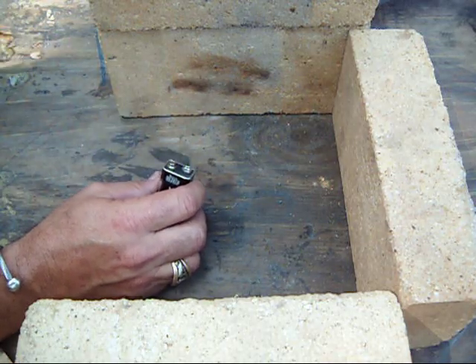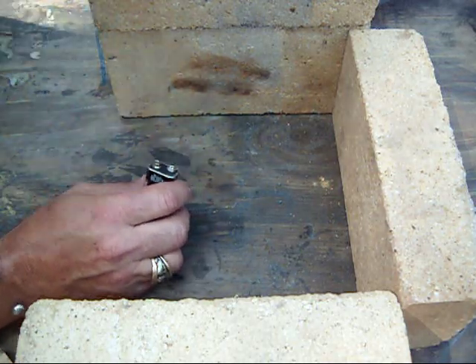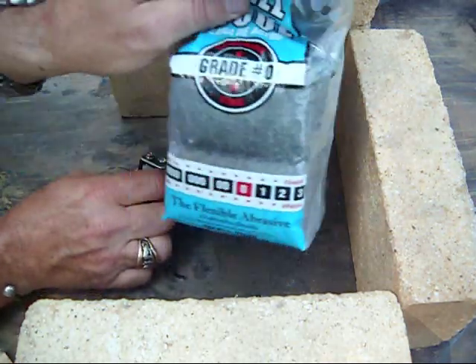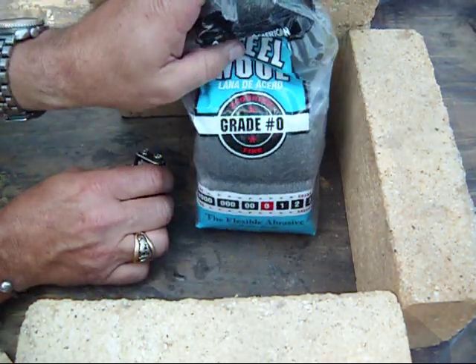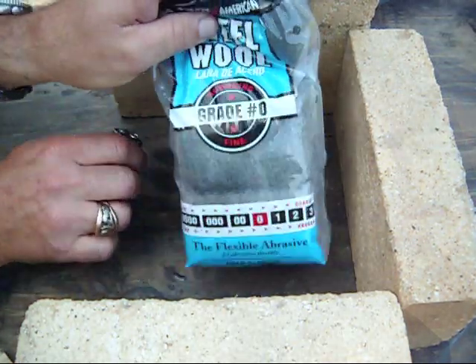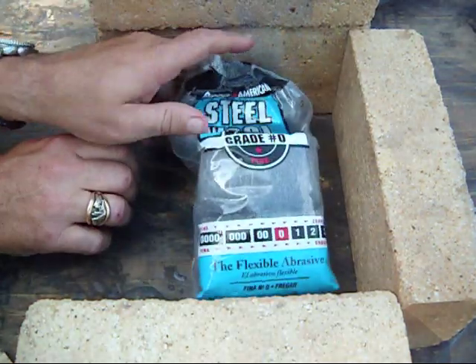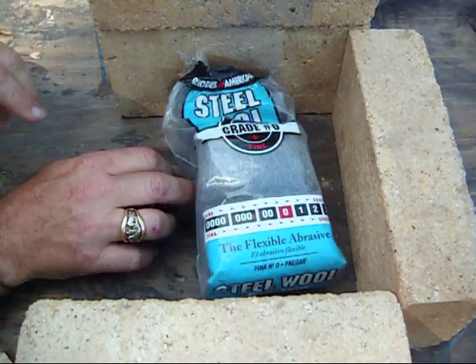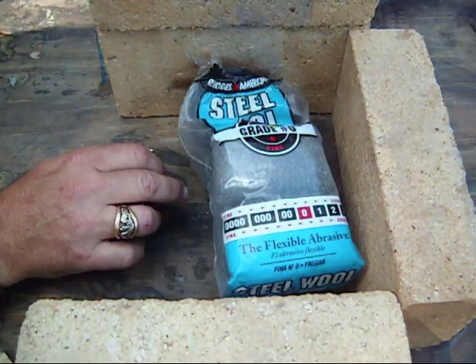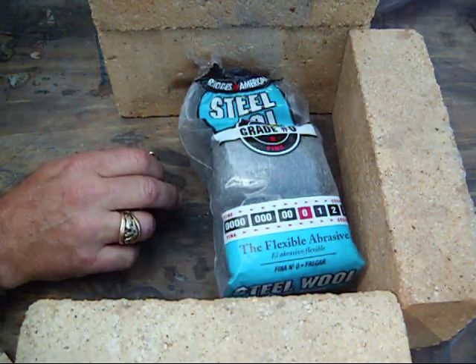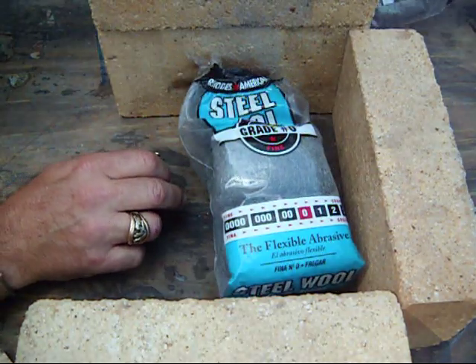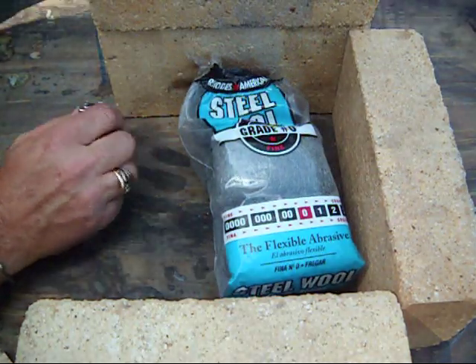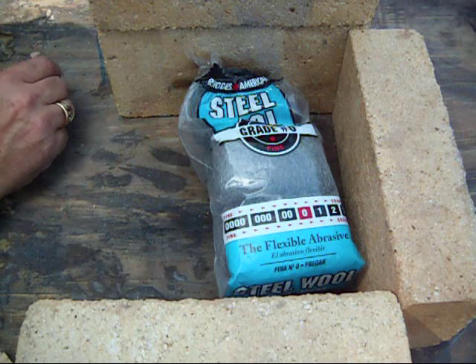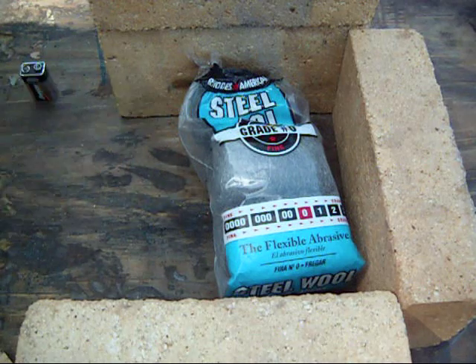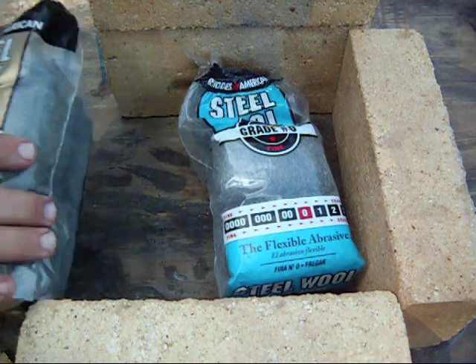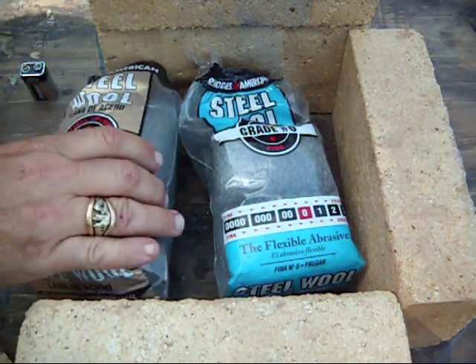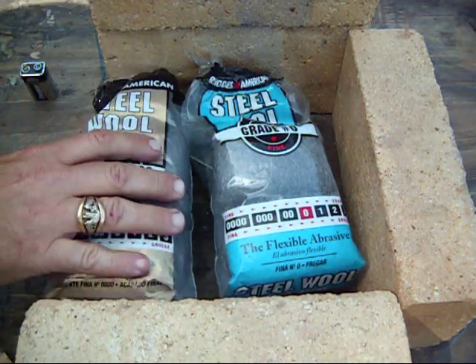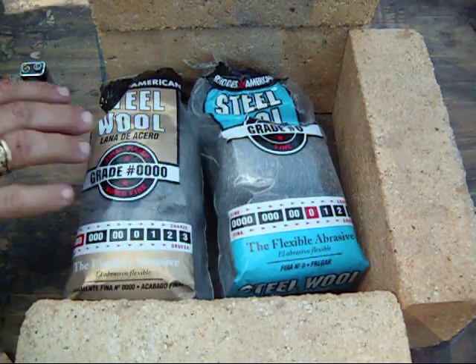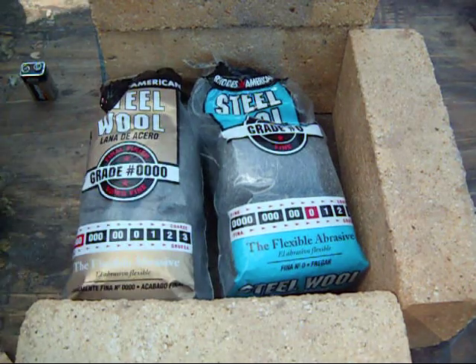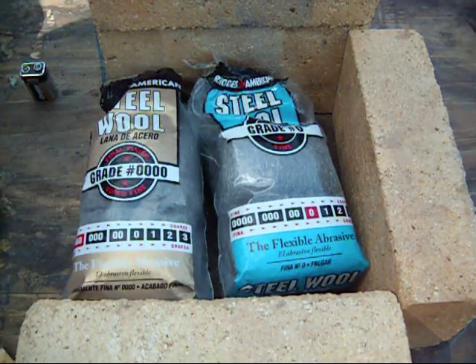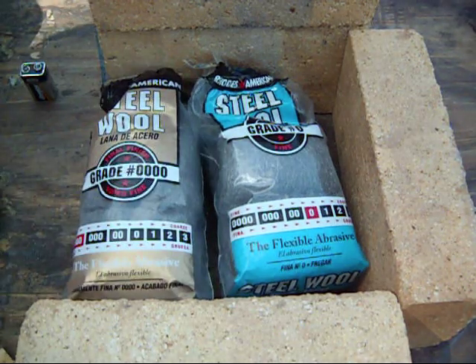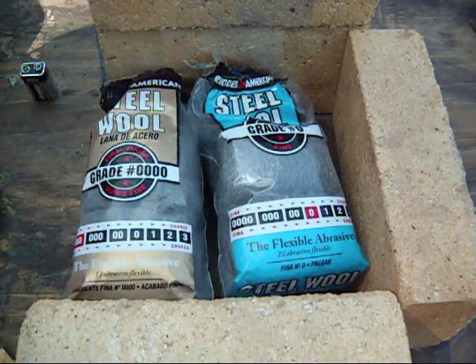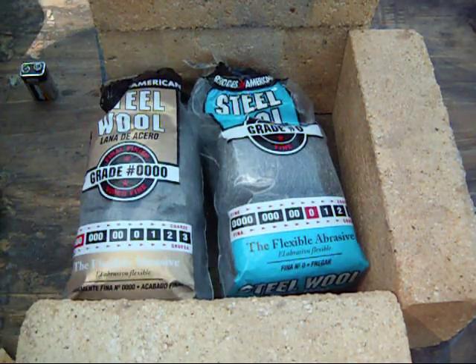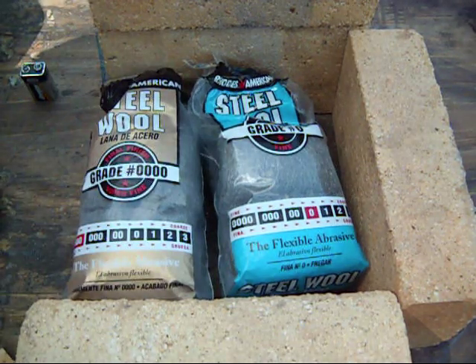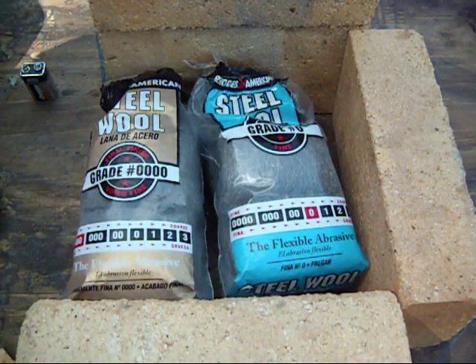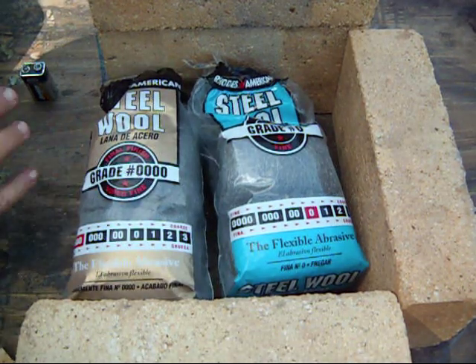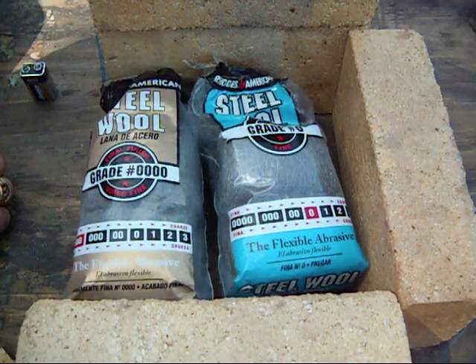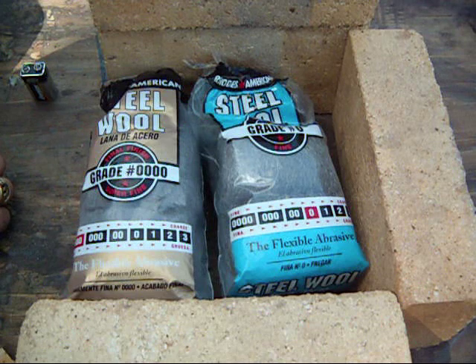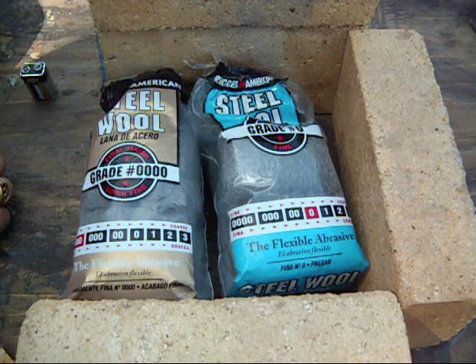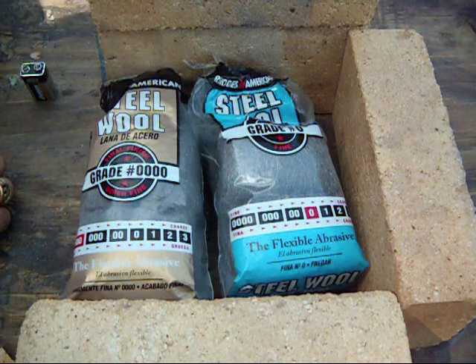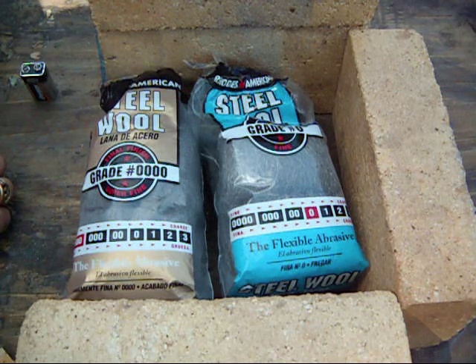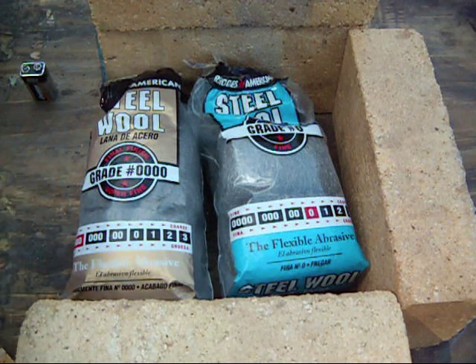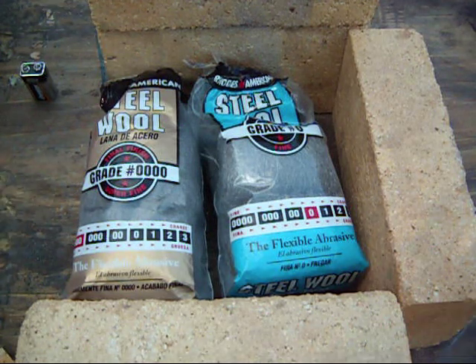Grade zero seemed to work pretty well, and the quadruple zero as well, so I would imagine the two grades in between would work also. Thanks for watching.